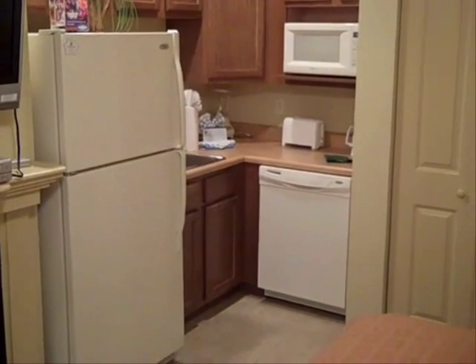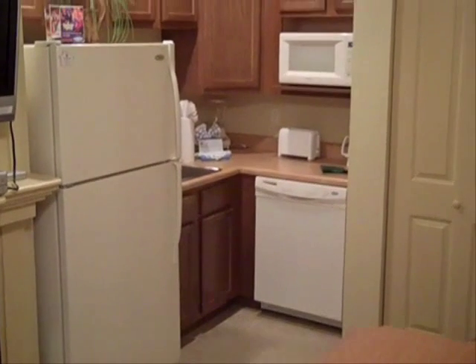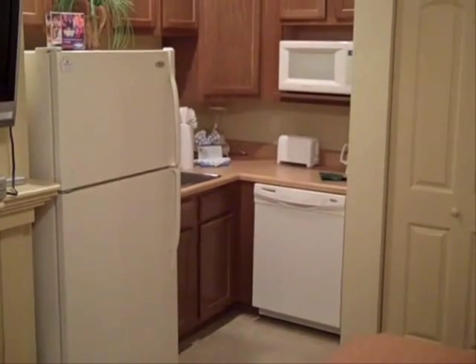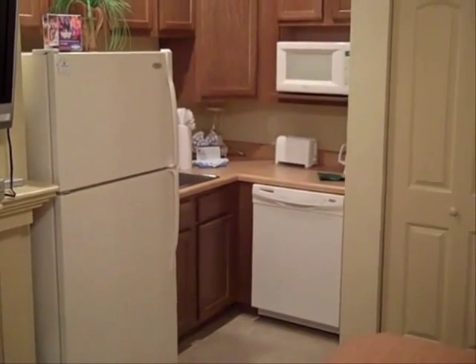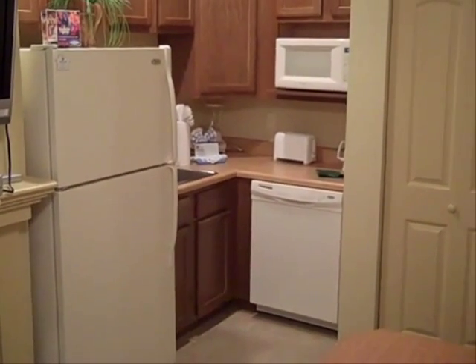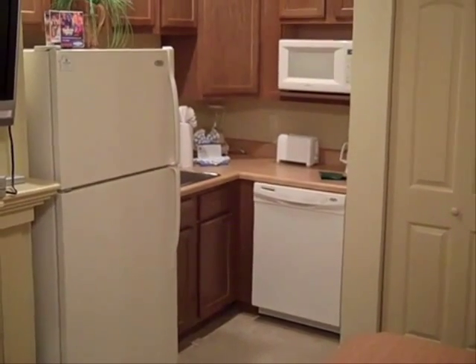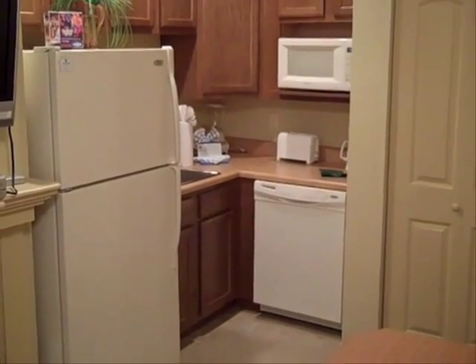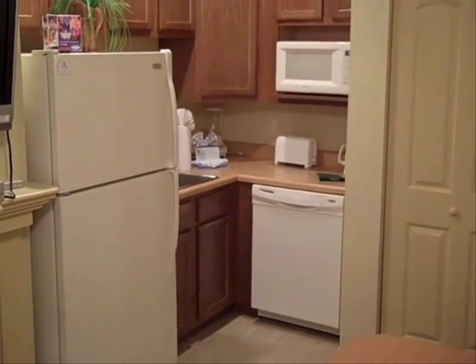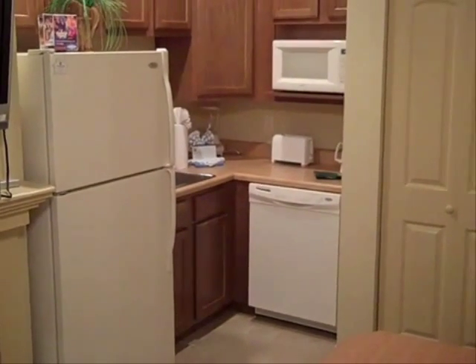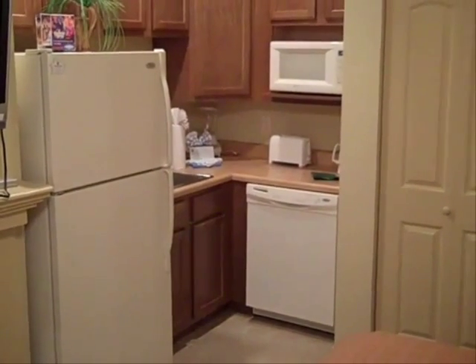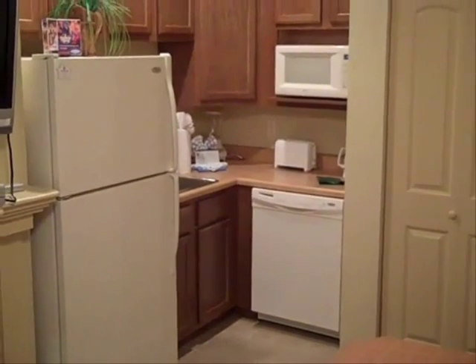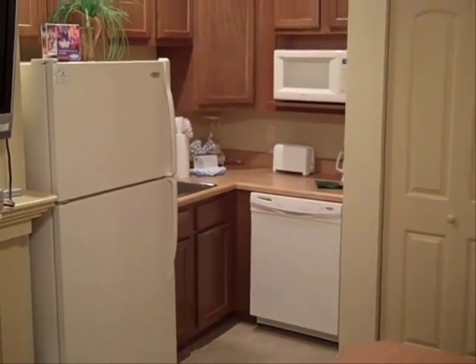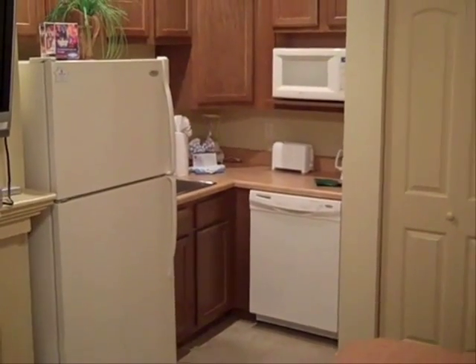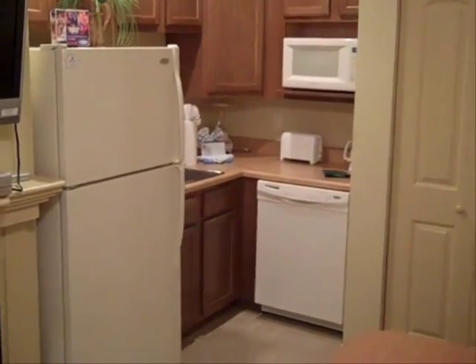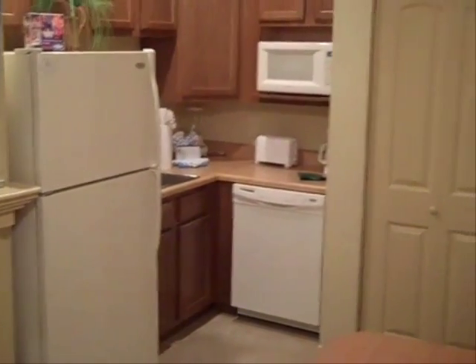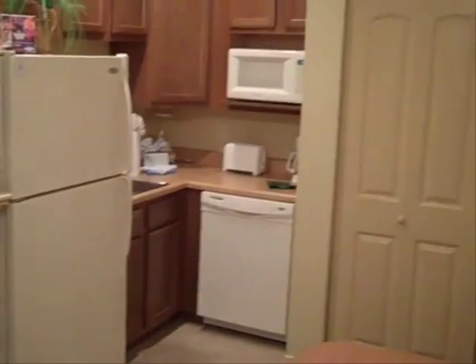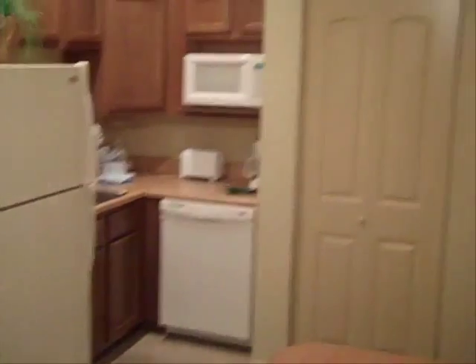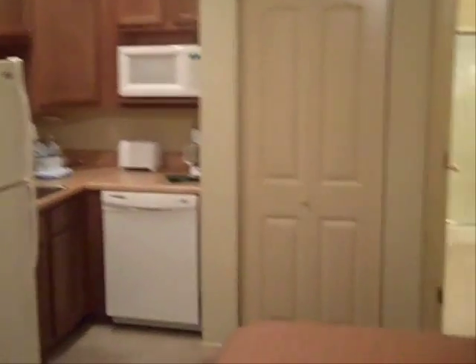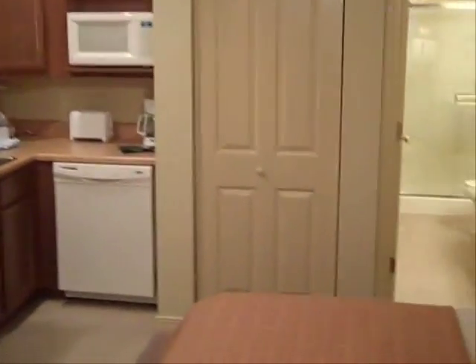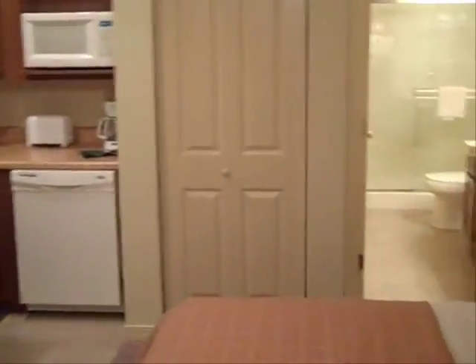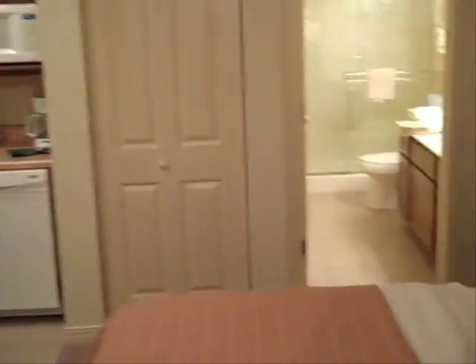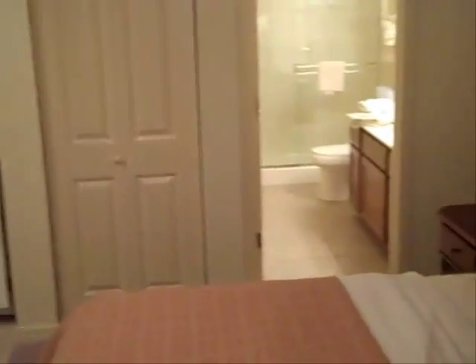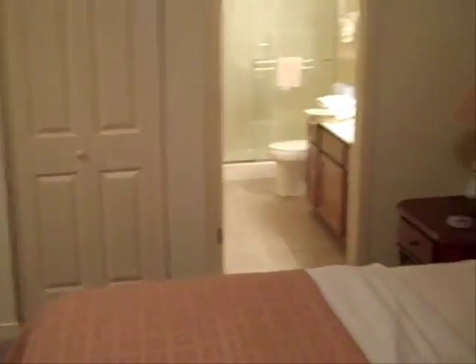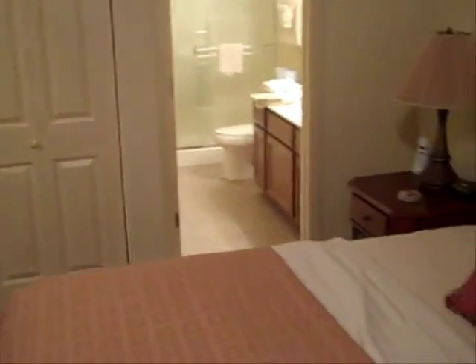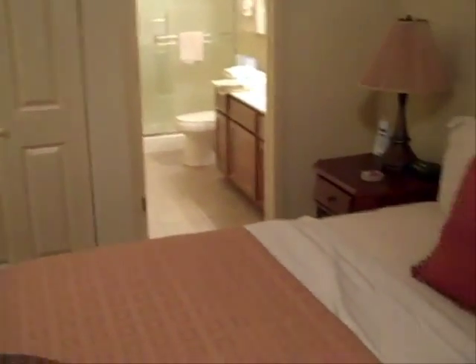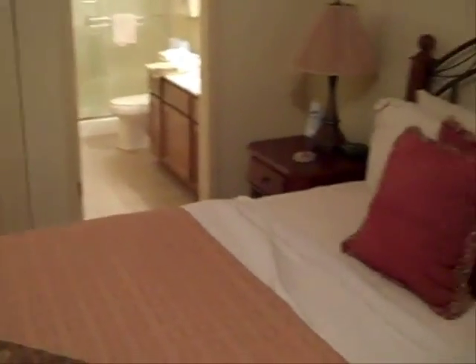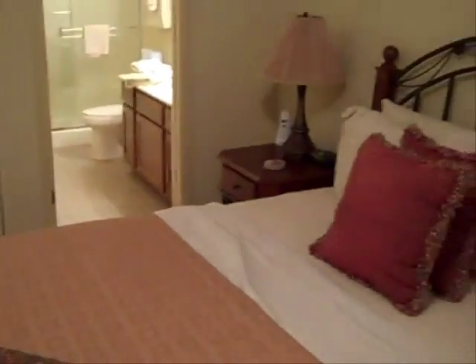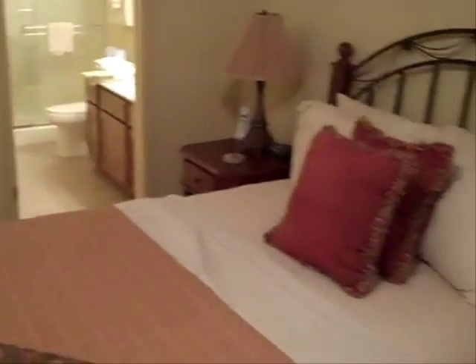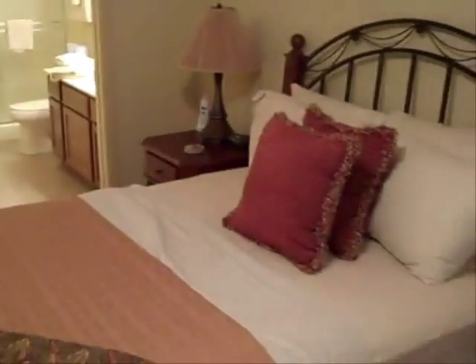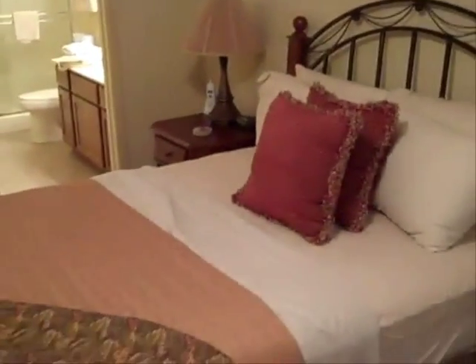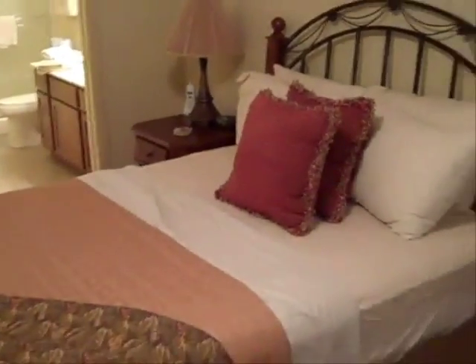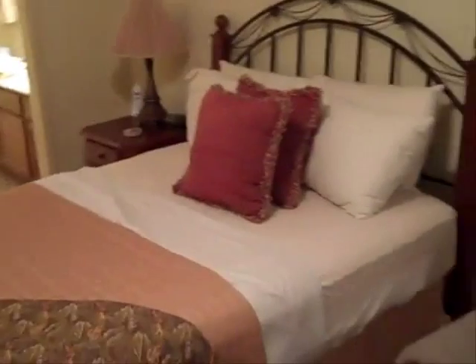This tour is of one of our queen suite condos at Thousand Hills Resort. It's our most basic unit that we do rent out on a nightly basis, but as you can see, it's anything but basic.